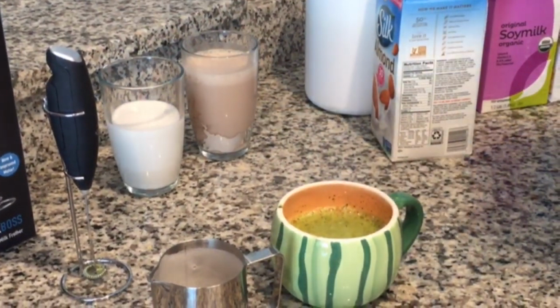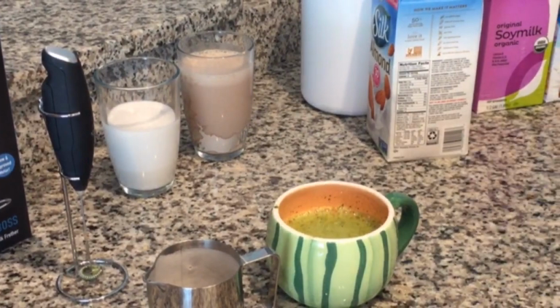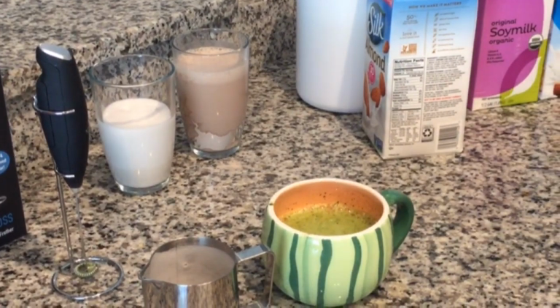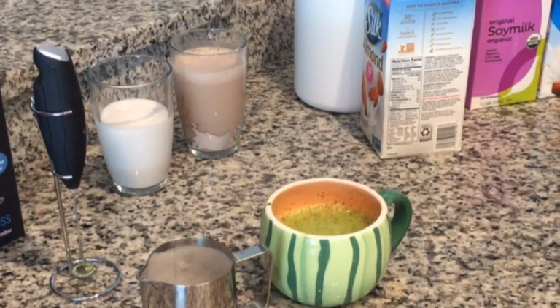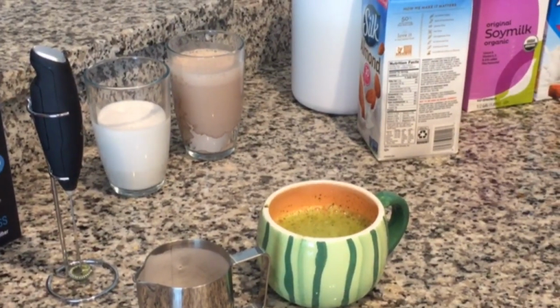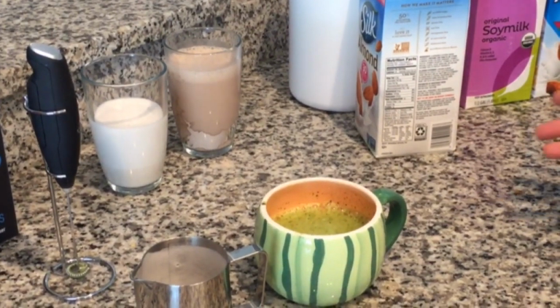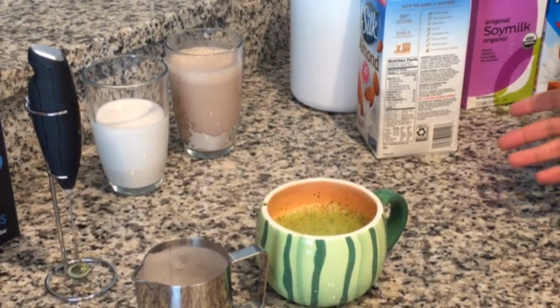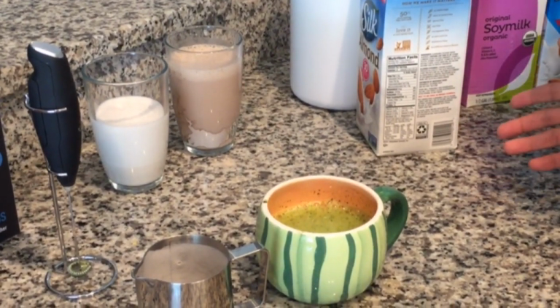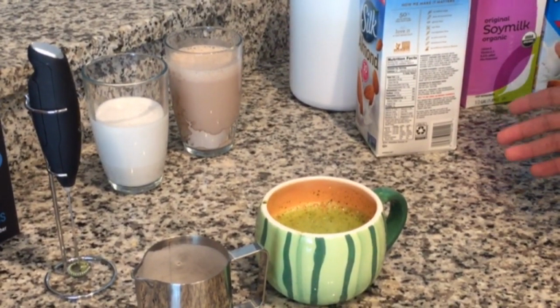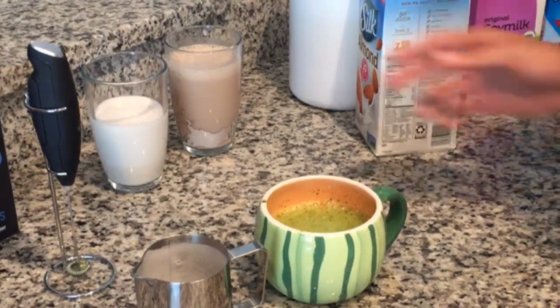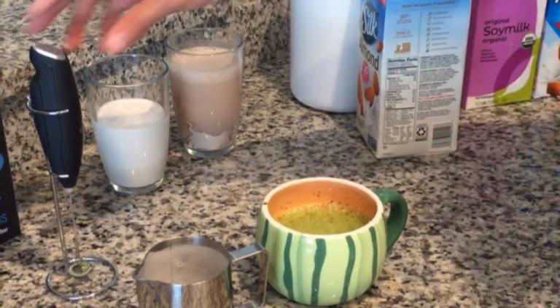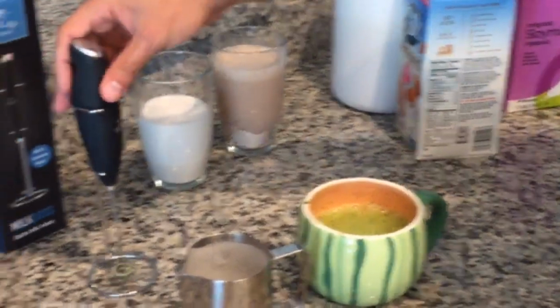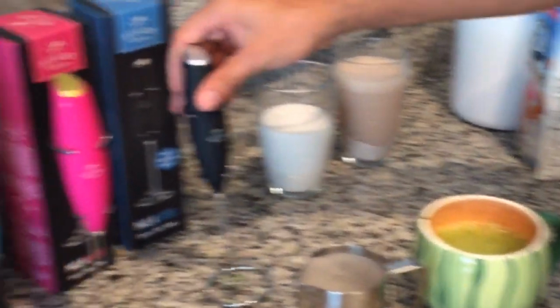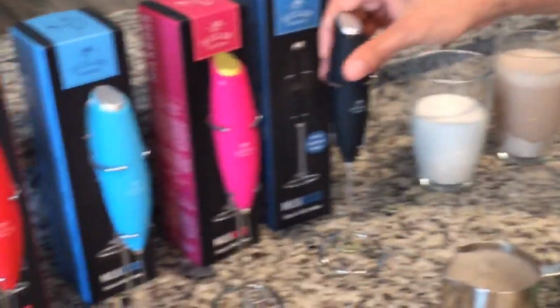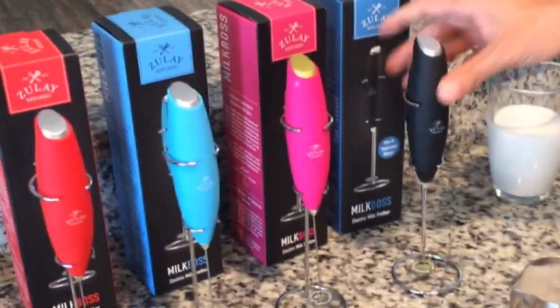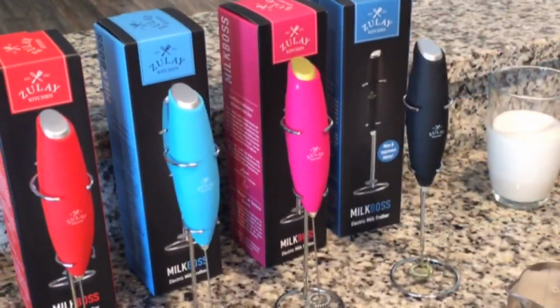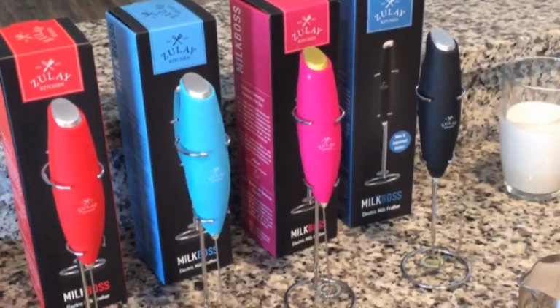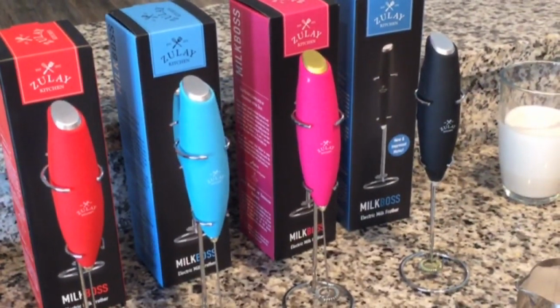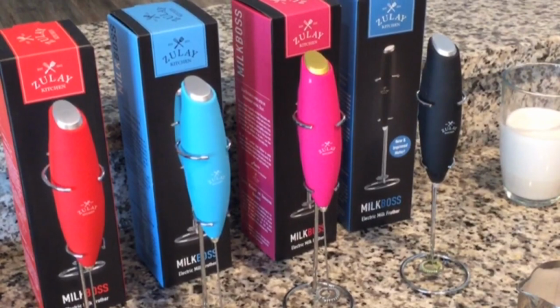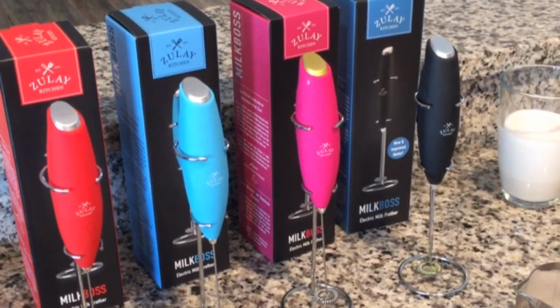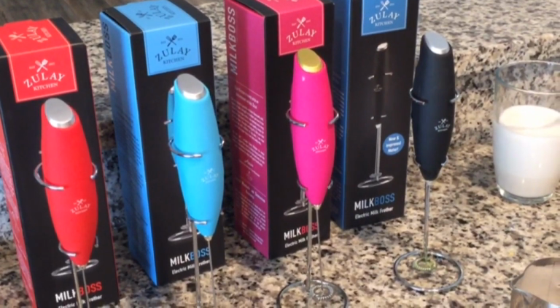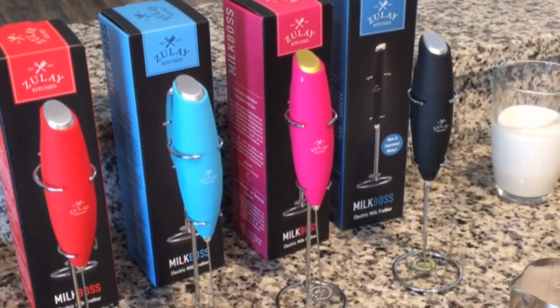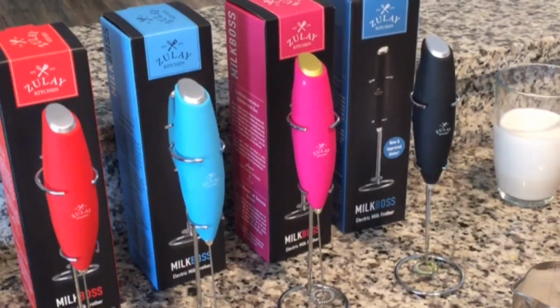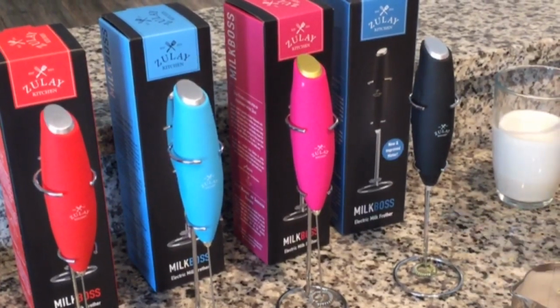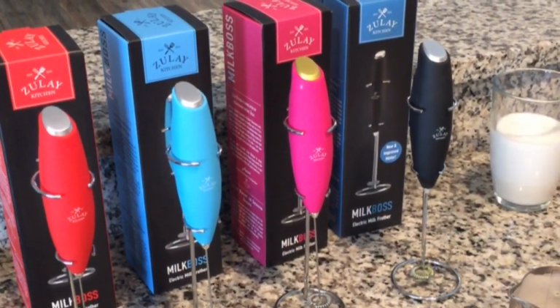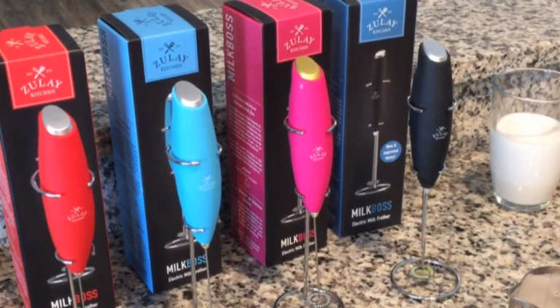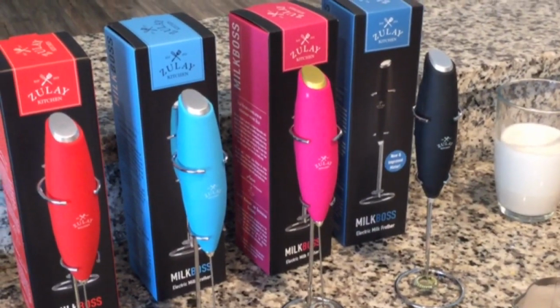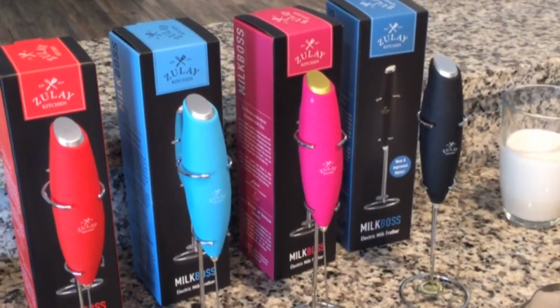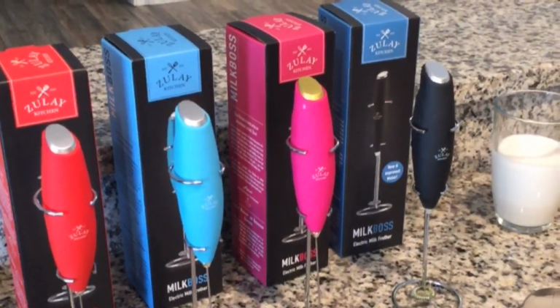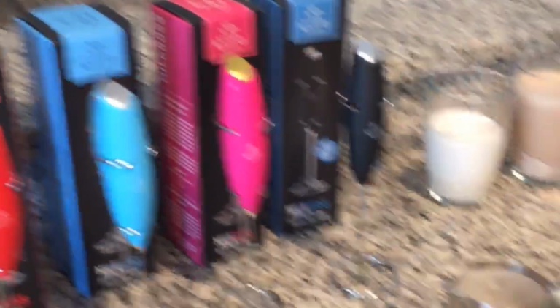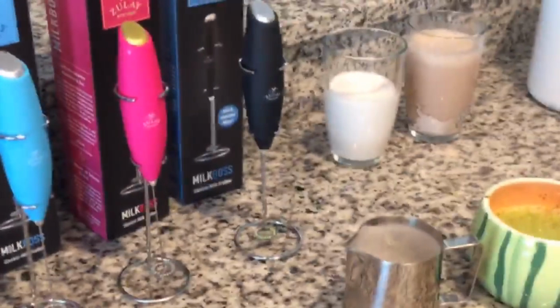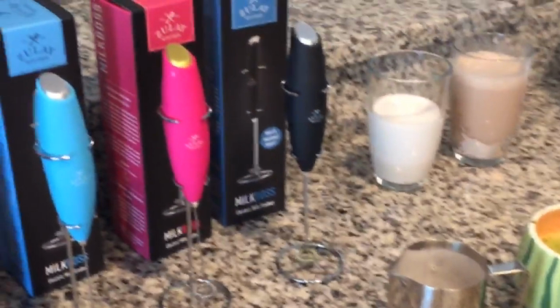Right now we do have a great deal on the Zulai milk frother. Just check it out, click on the link, and get any of these. Thank you.